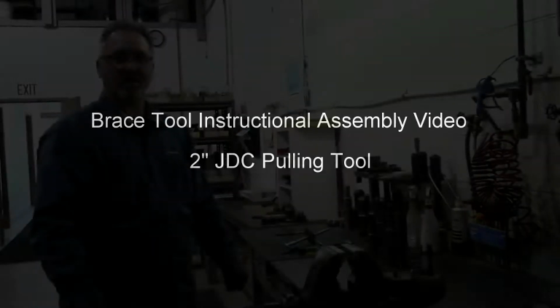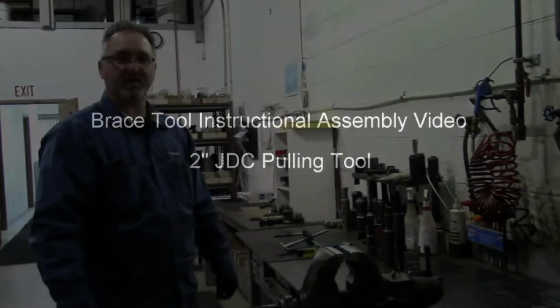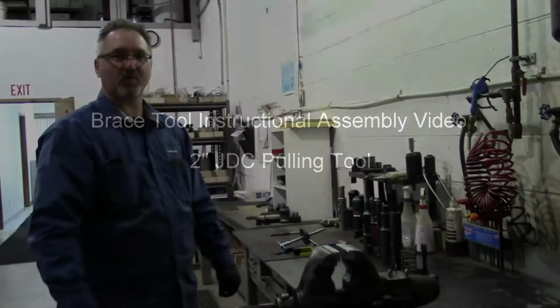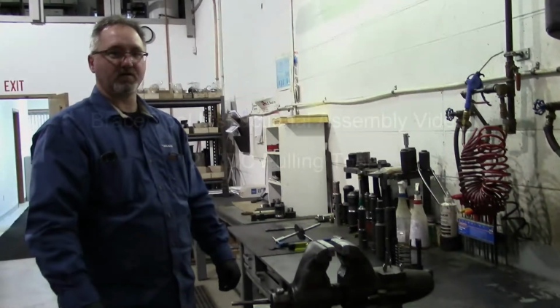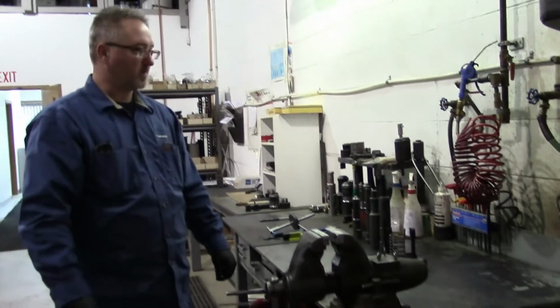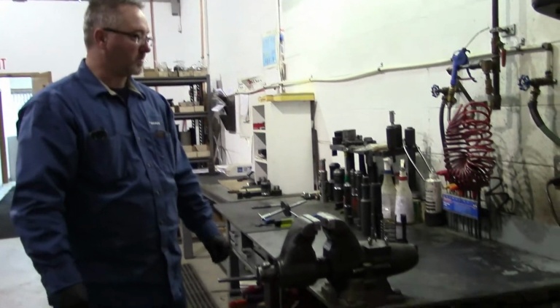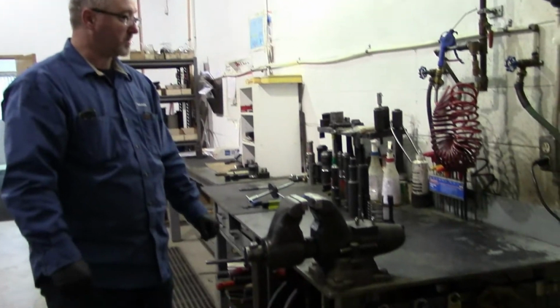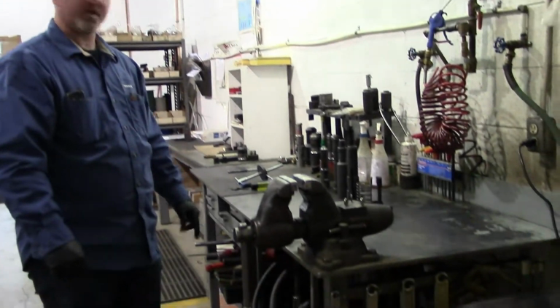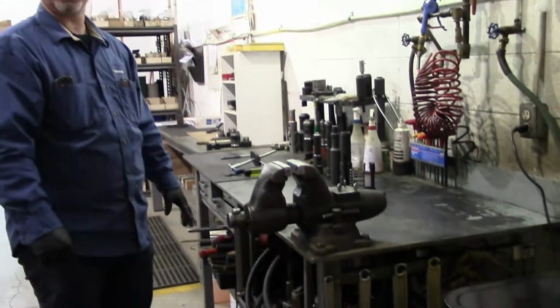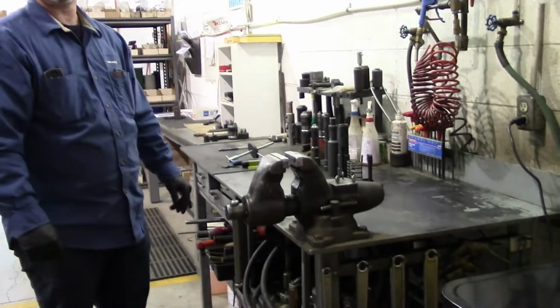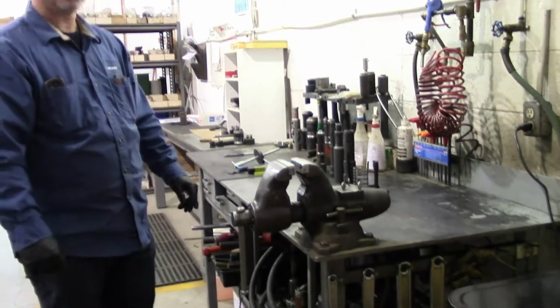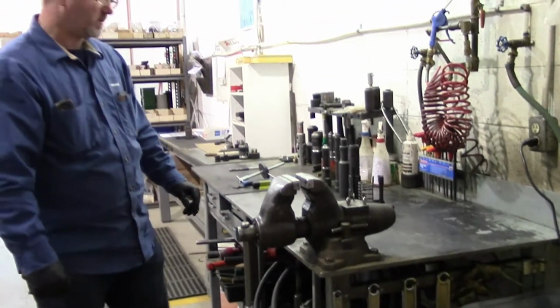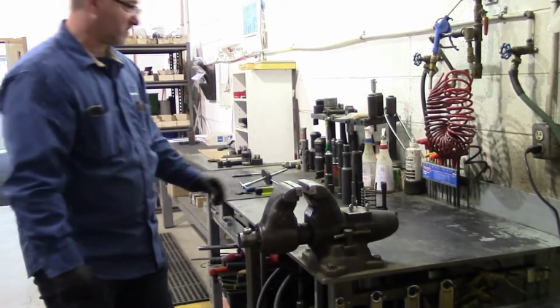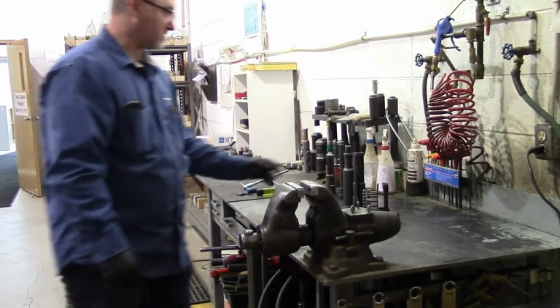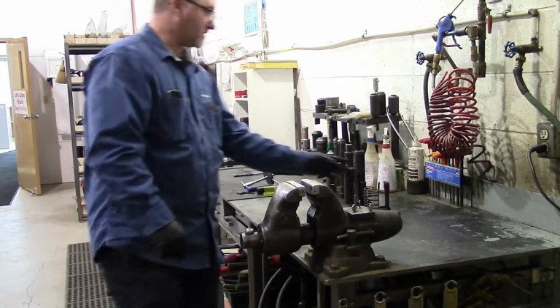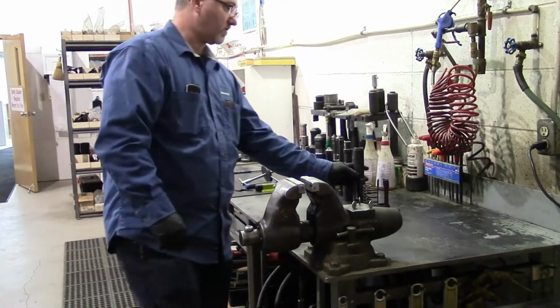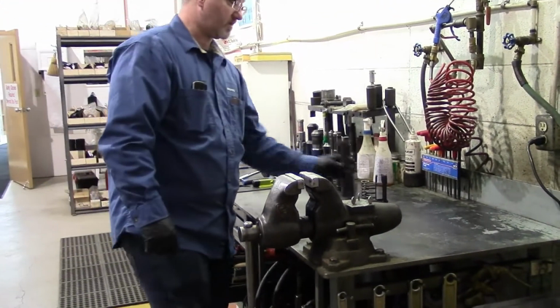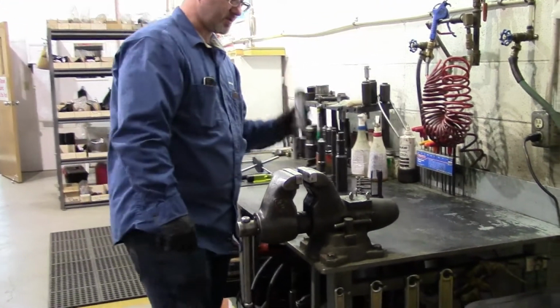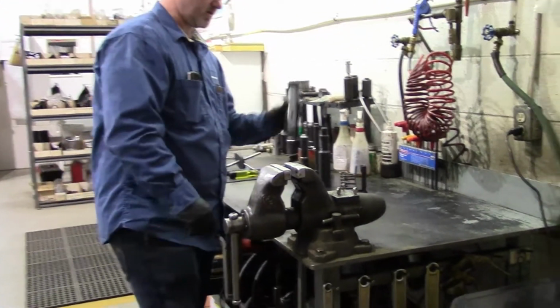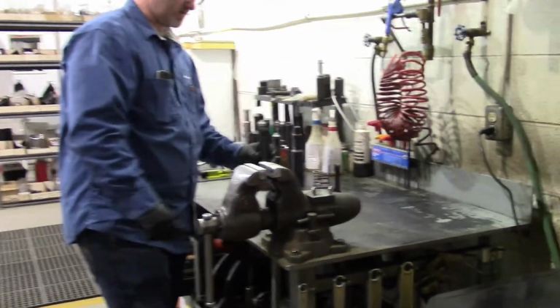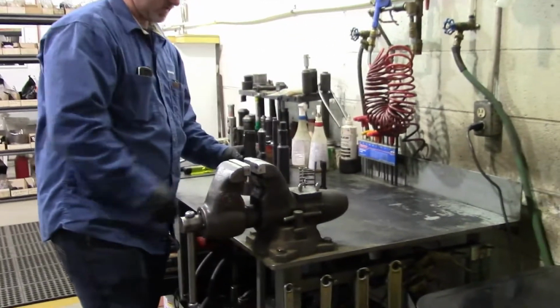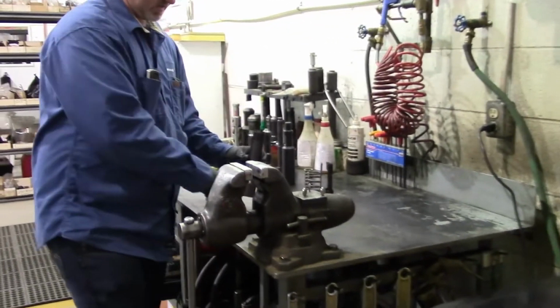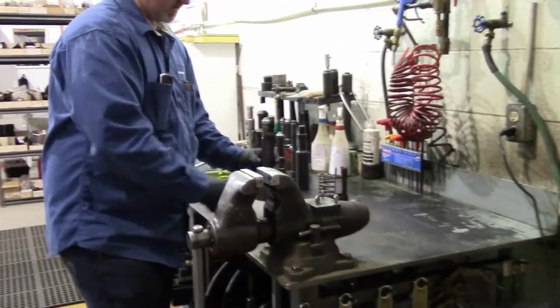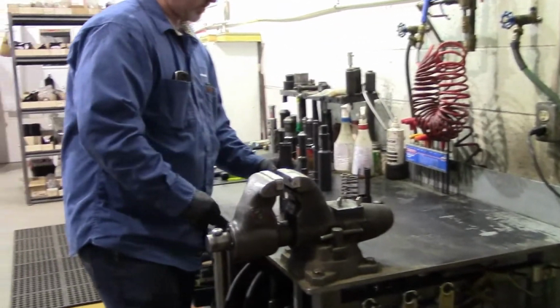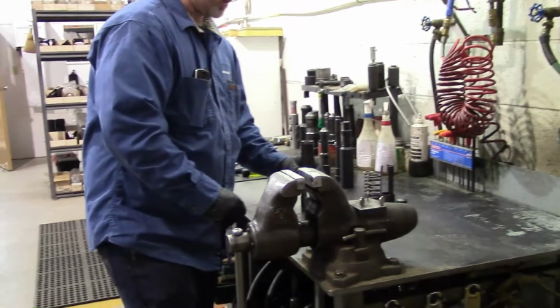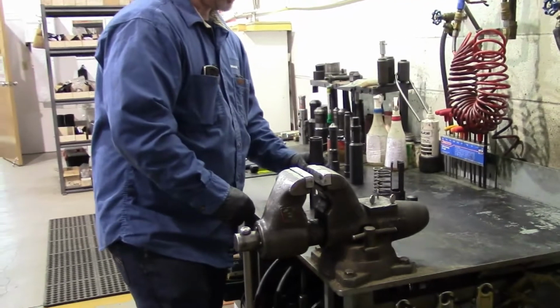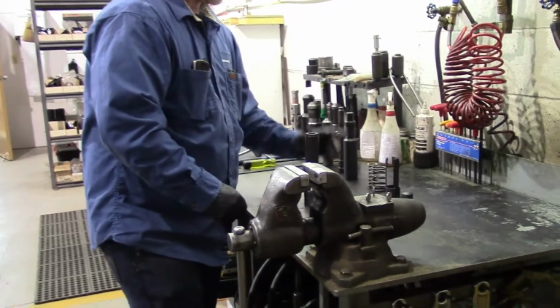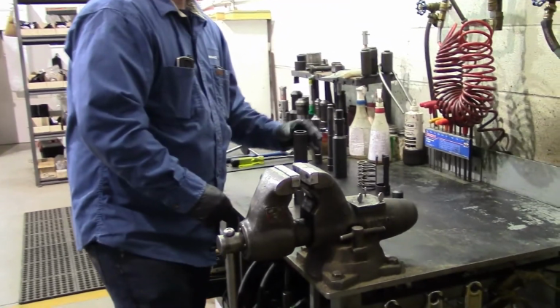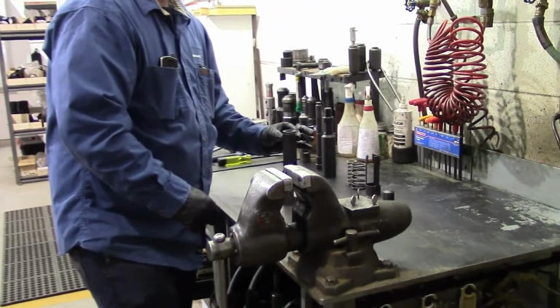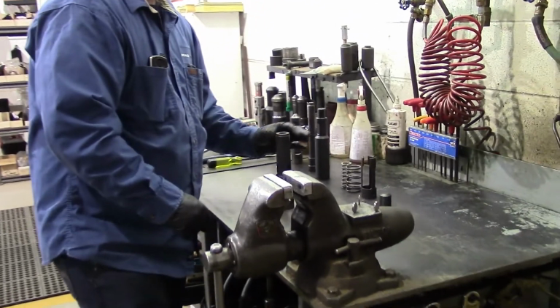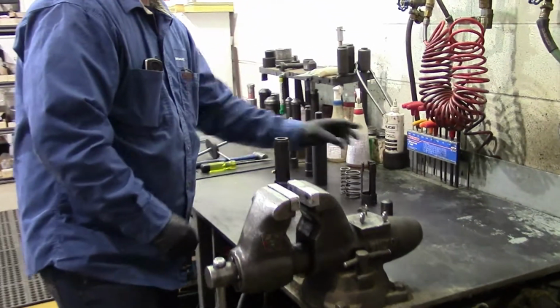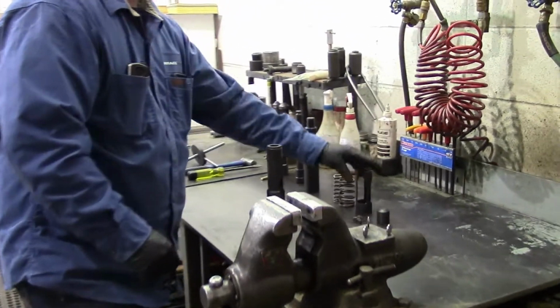Now we're going to assemble a 2-inch JDC pulling tool. I'll start with the skirt, bottom end down, threaded end up.